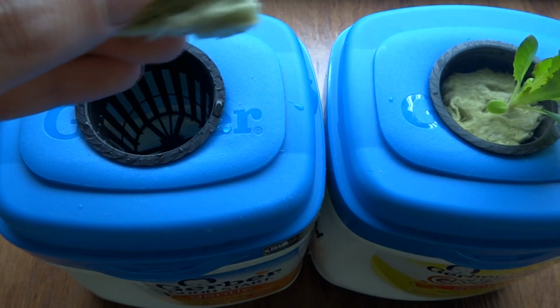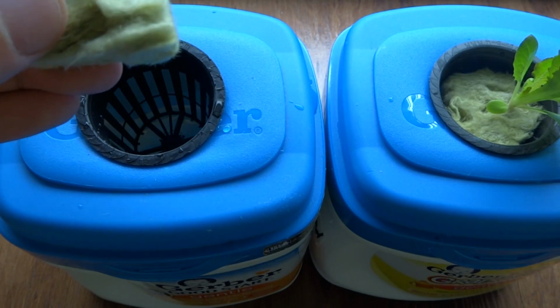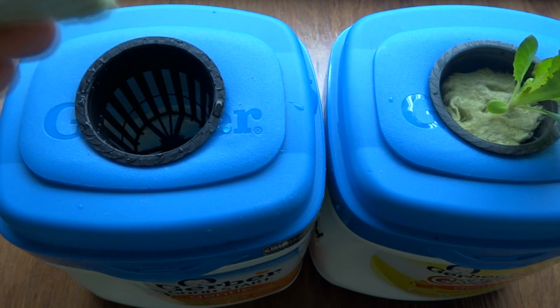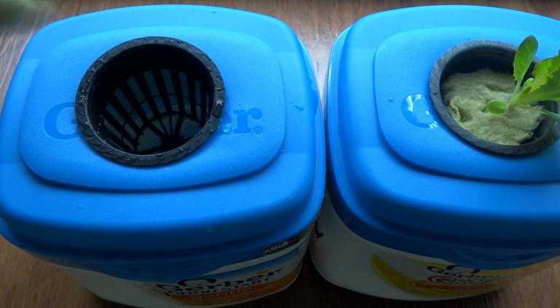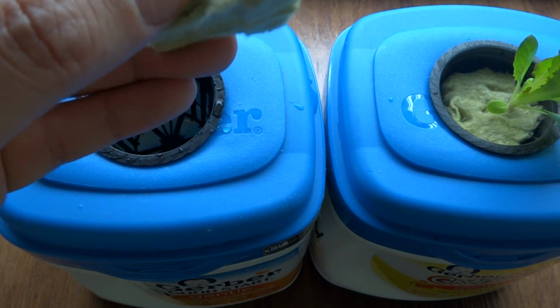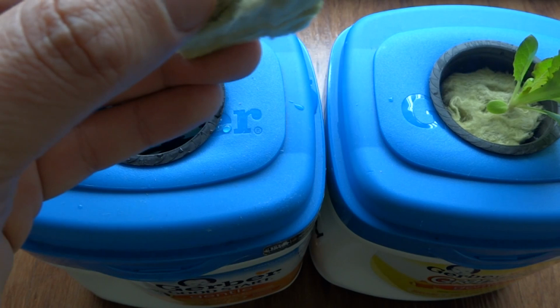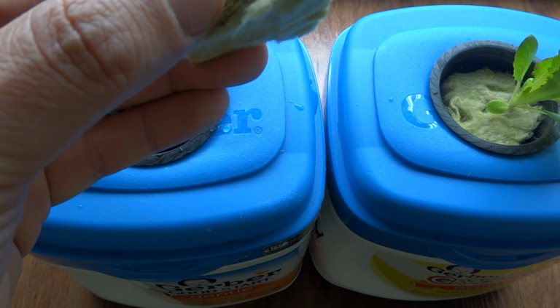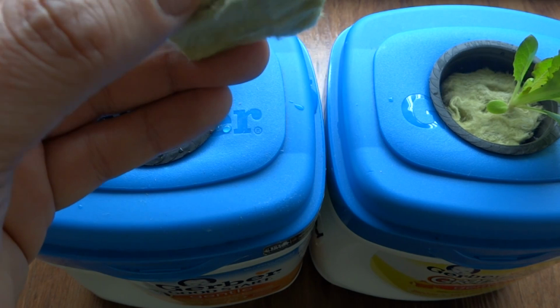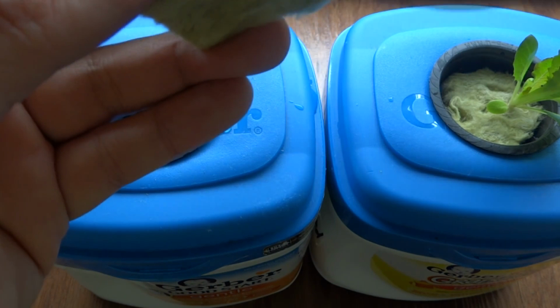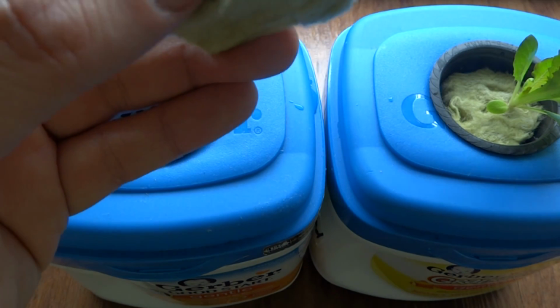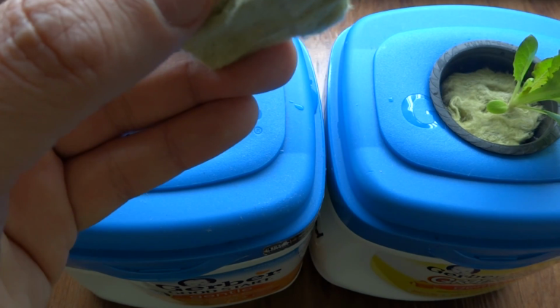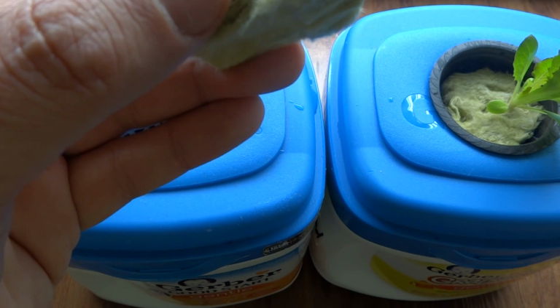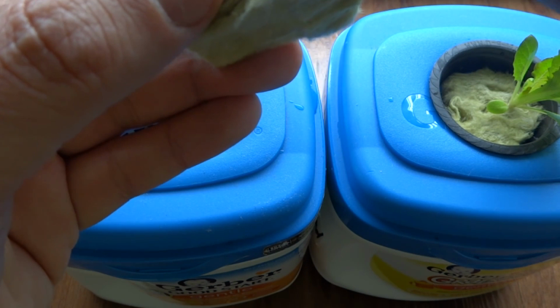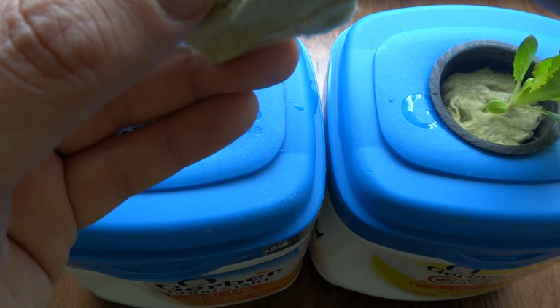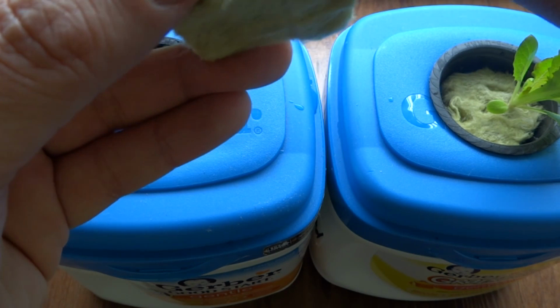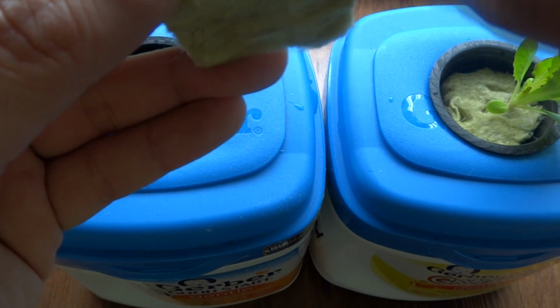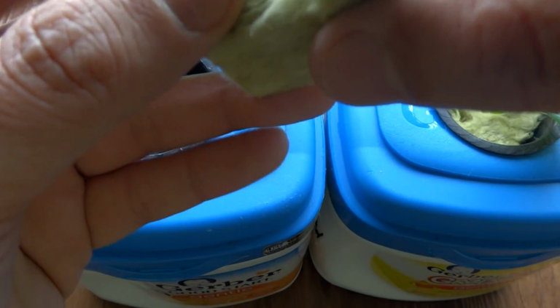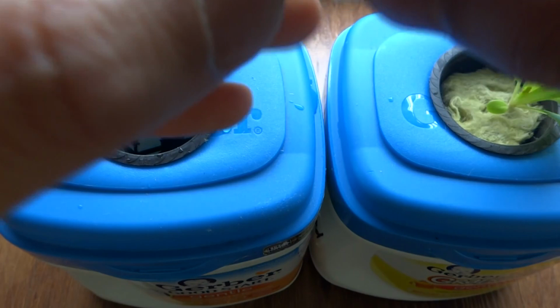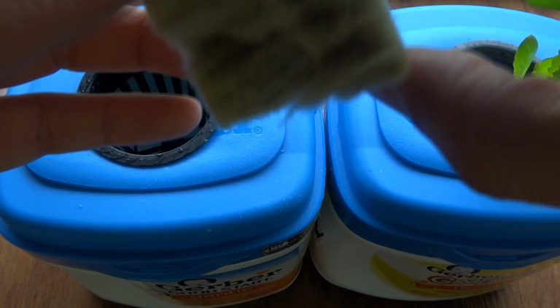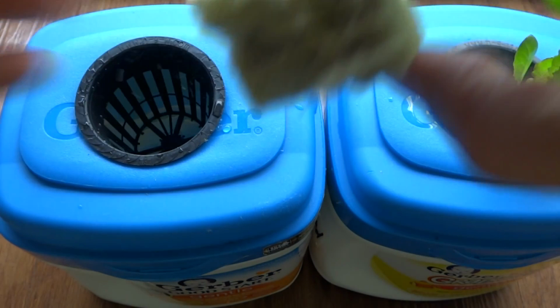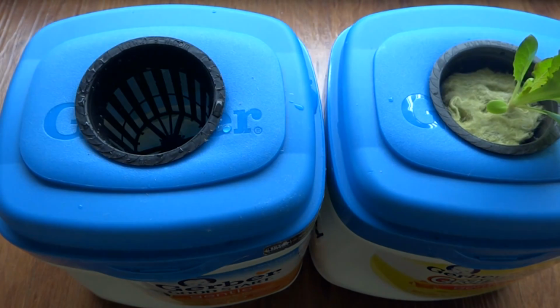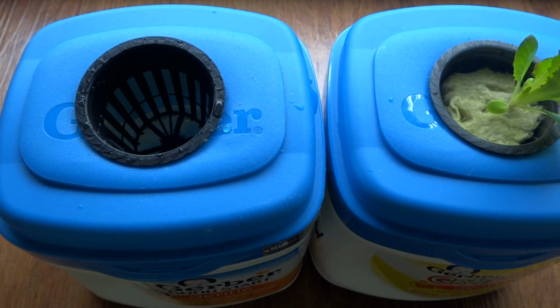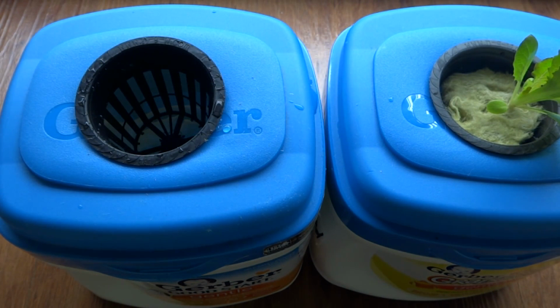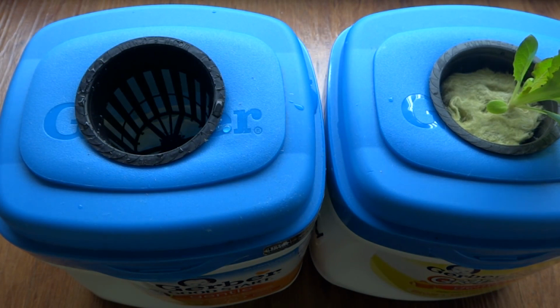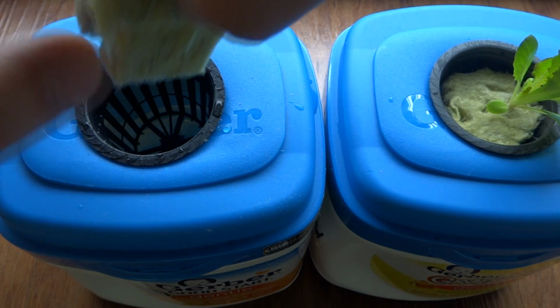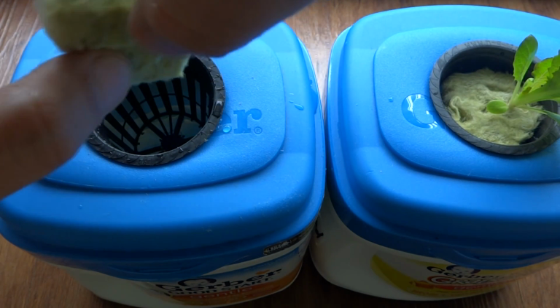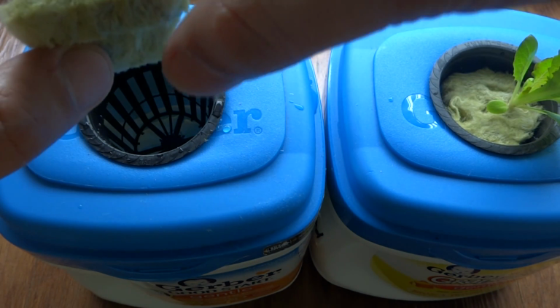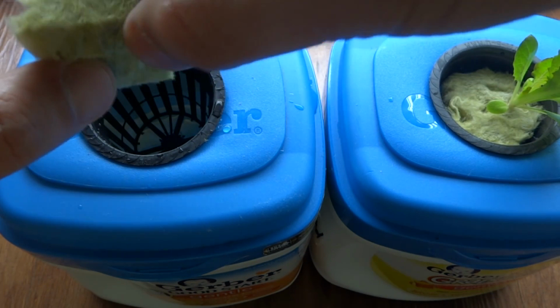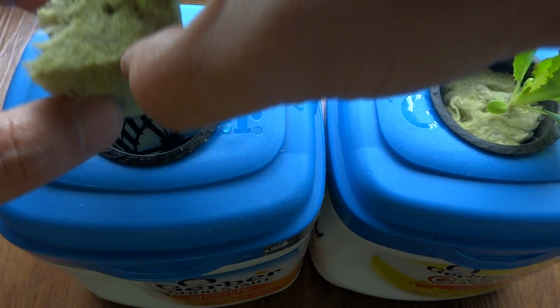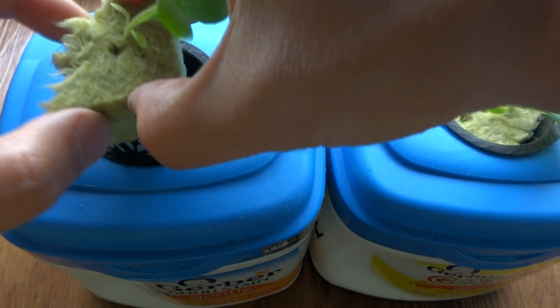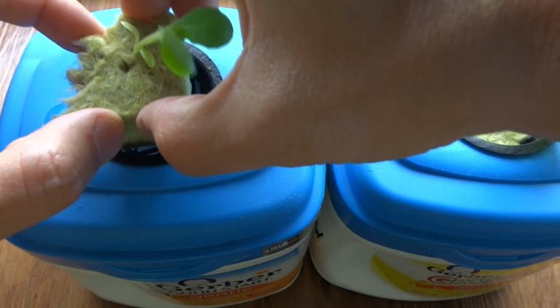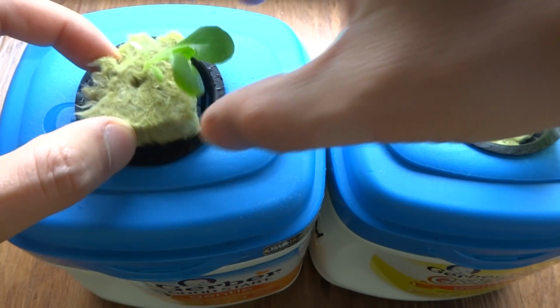The nutrients I'm using is Master Blend. I first got this nutrients information from Bobby's channel — he has a really good mixing instruction on this nutrients. So if you go there, make sure you check it out. It's very, very helpful.